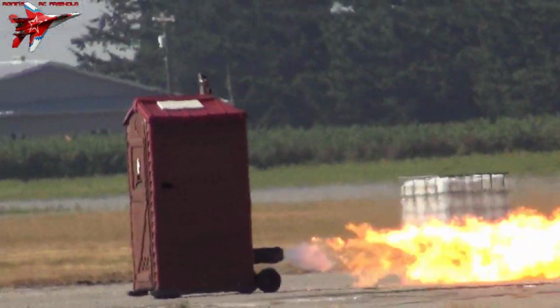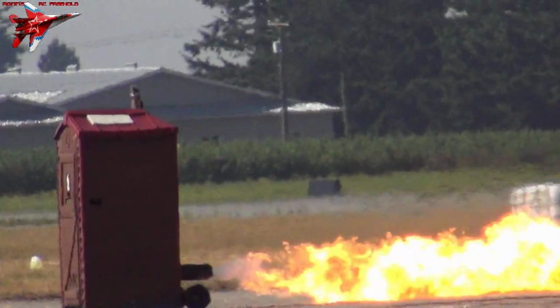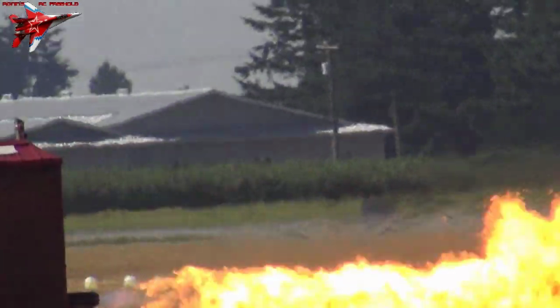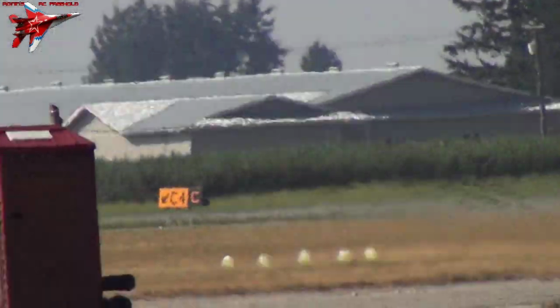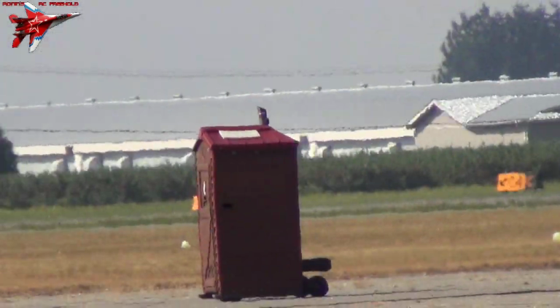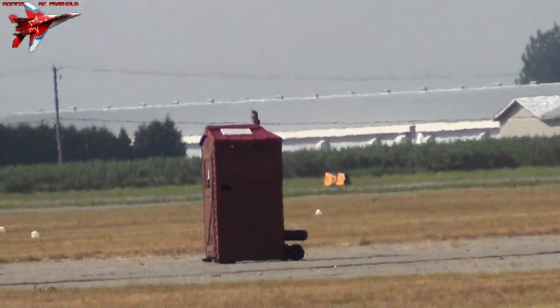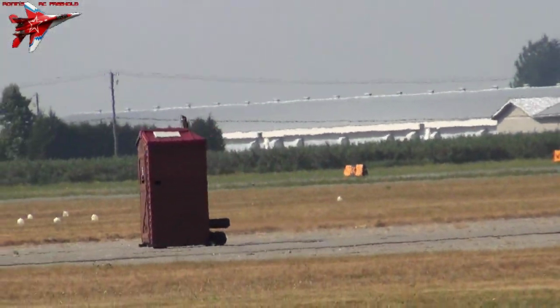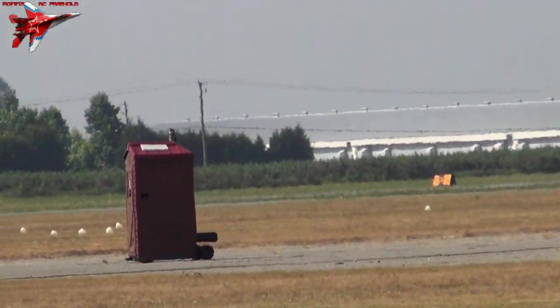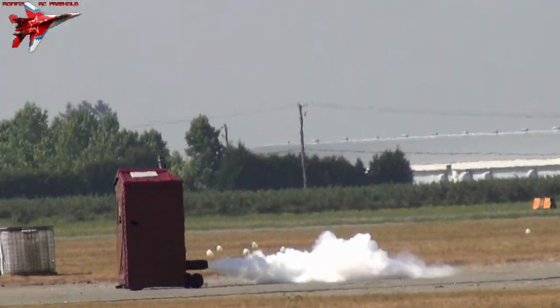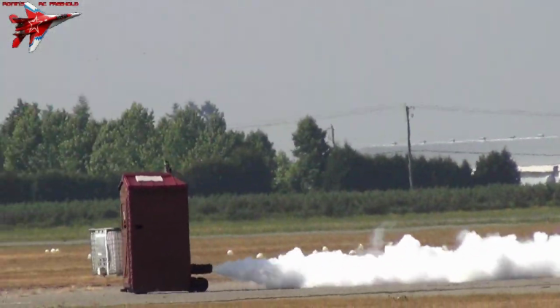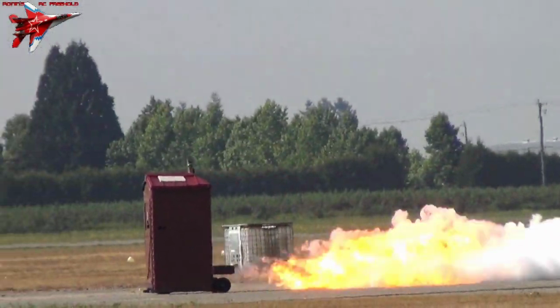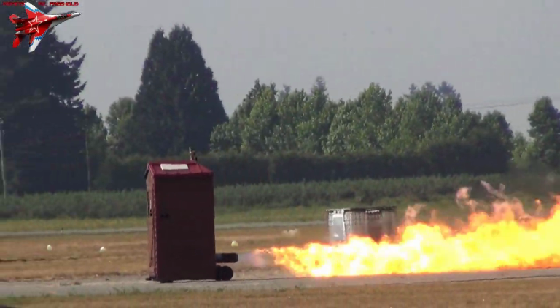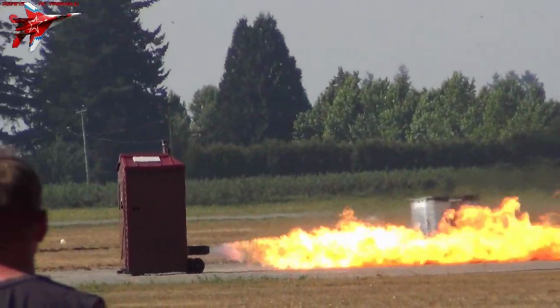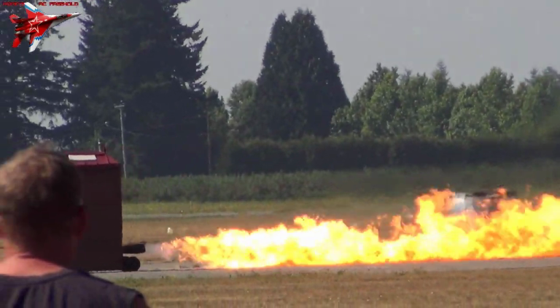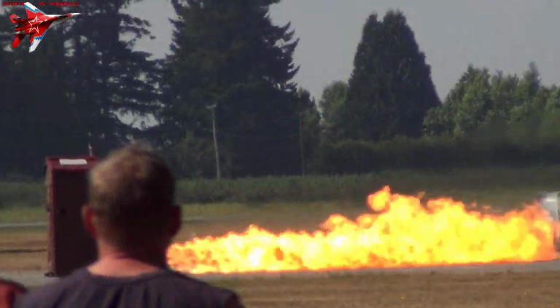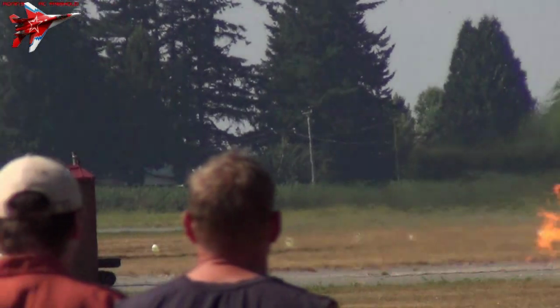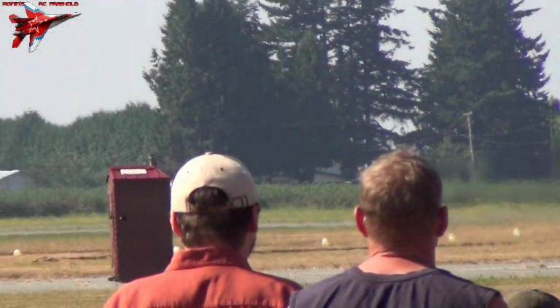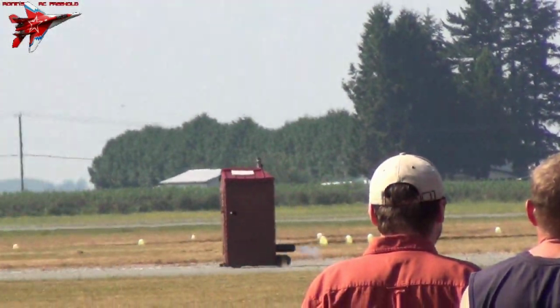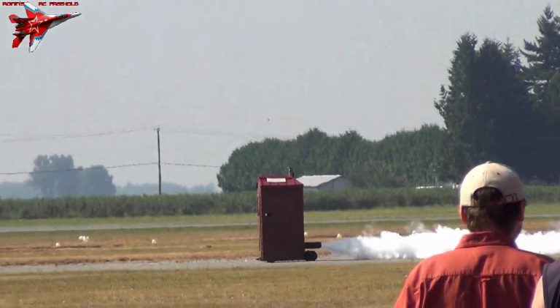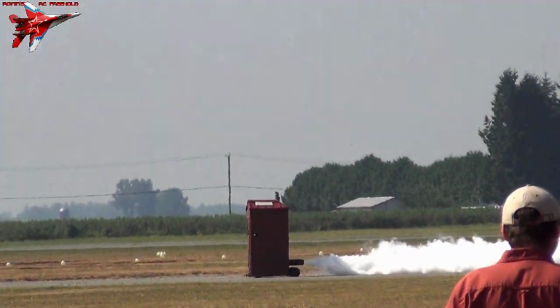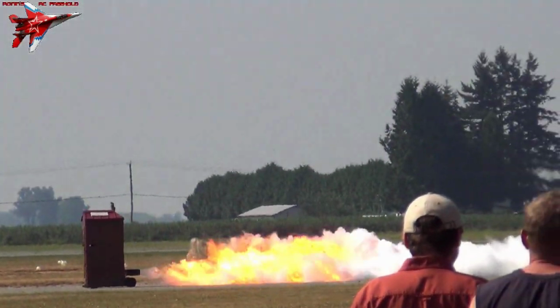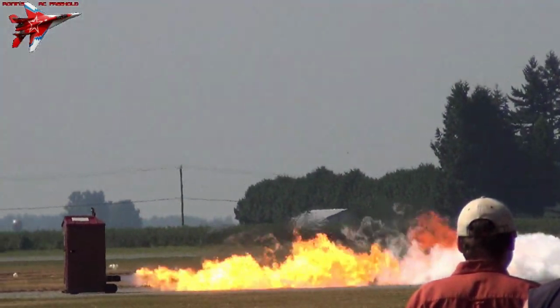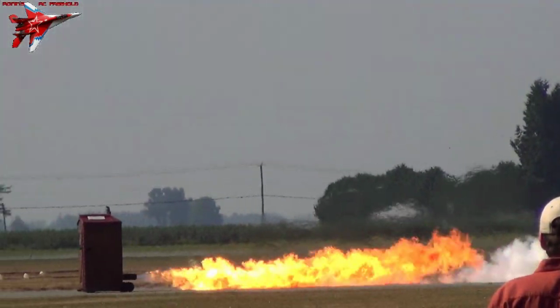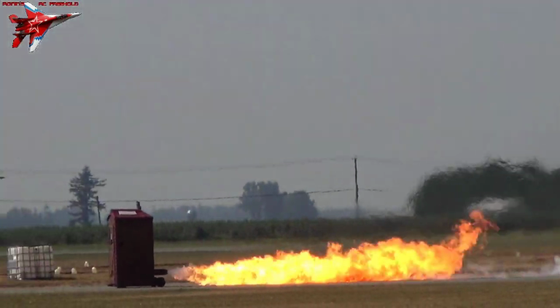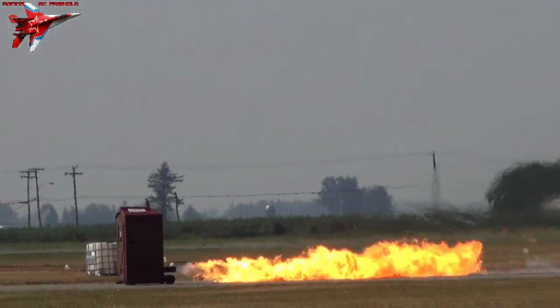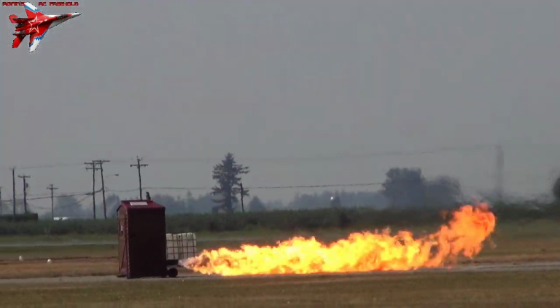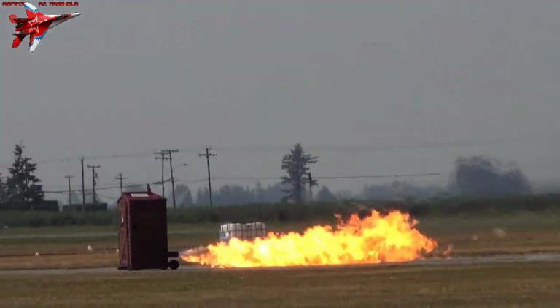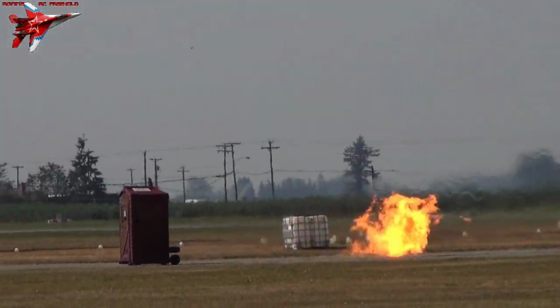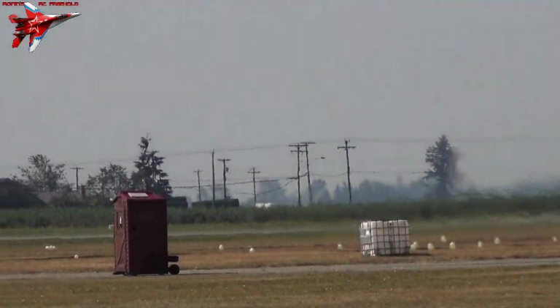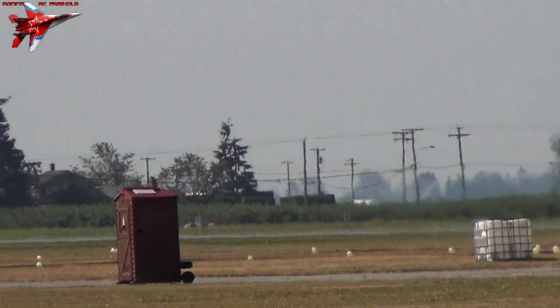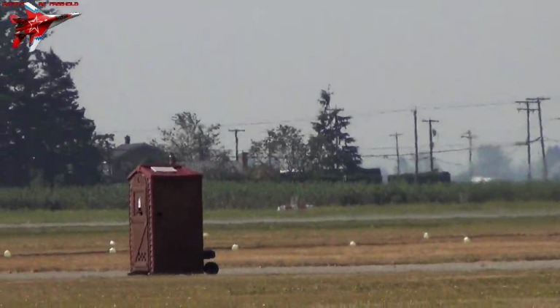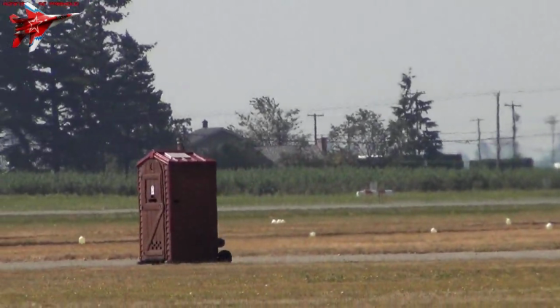He has a jet school bus. He has a jet gear truck. He has a jet skidoo. He has a jet Humvee. He has a jet rev truck. He has a jet everything. And if you give him another jet engine, he'll find something to put that in.